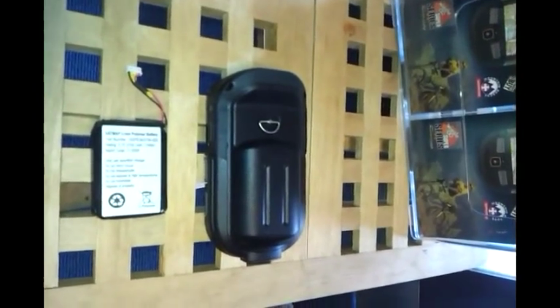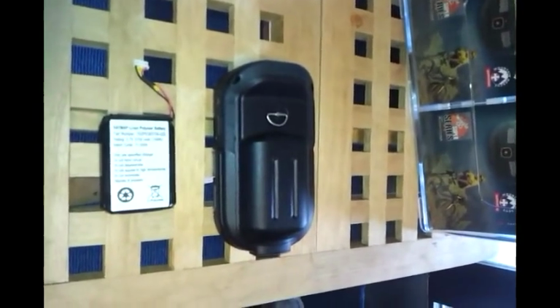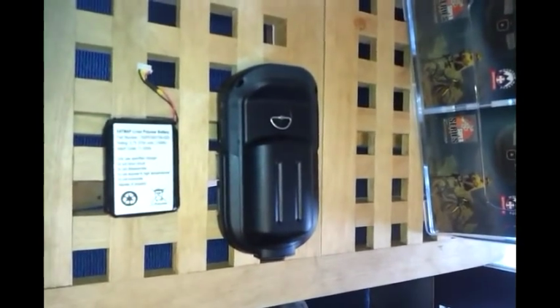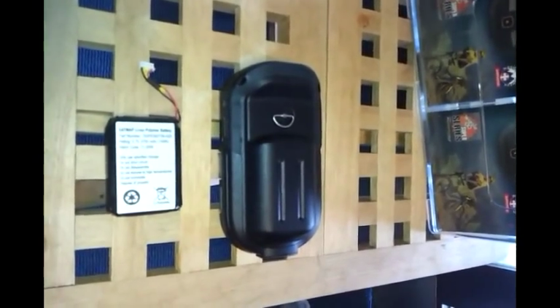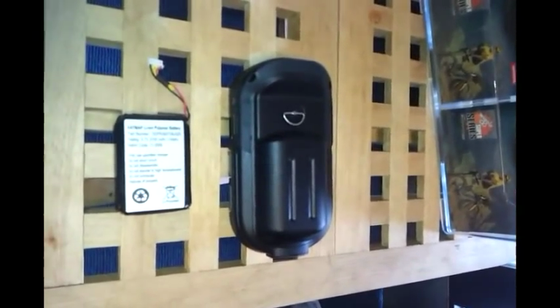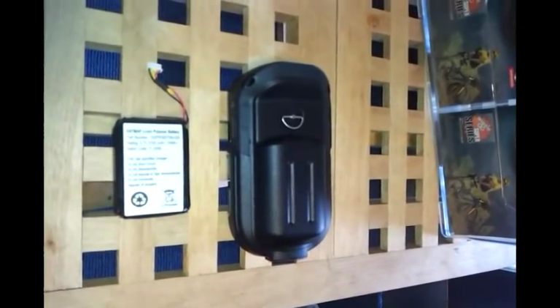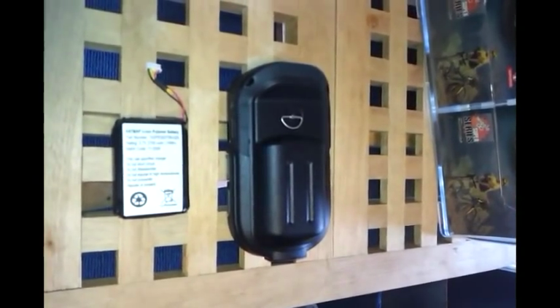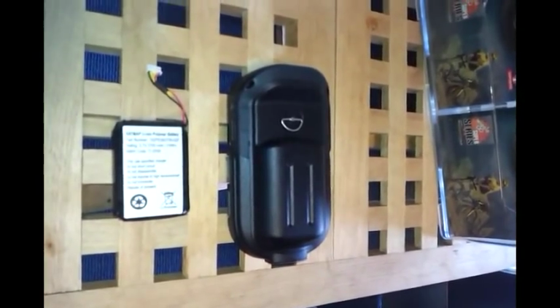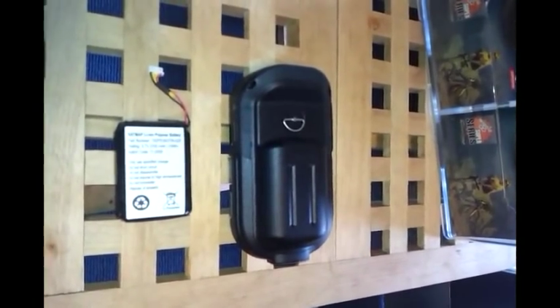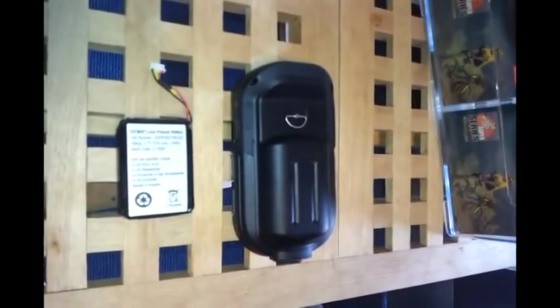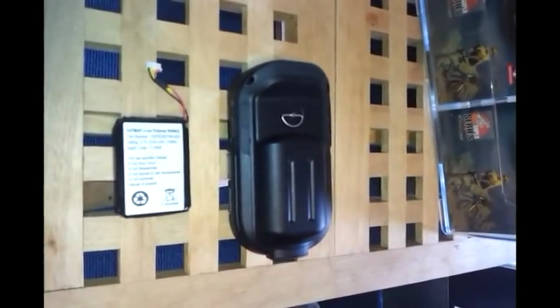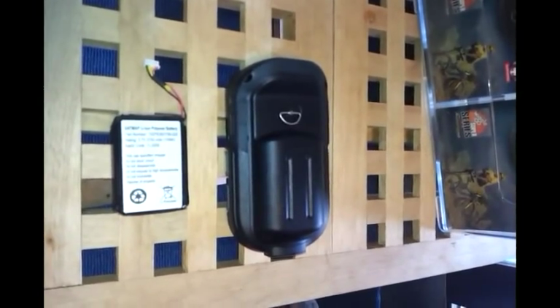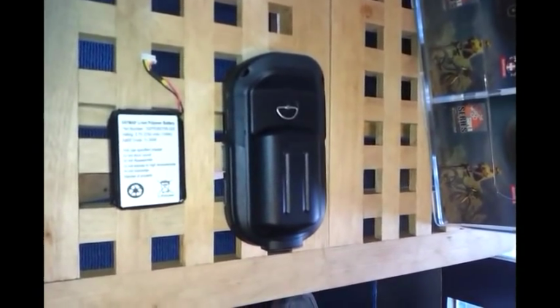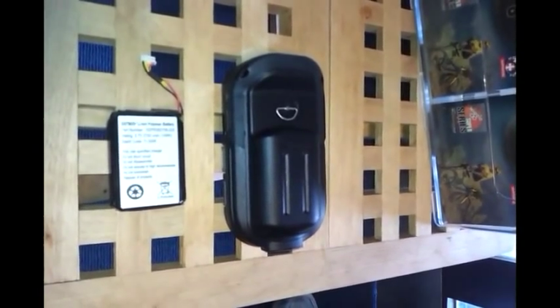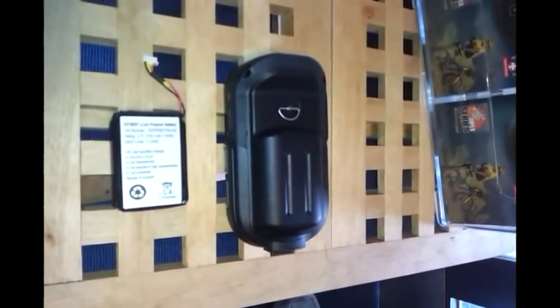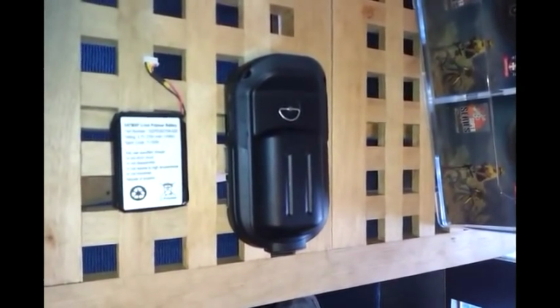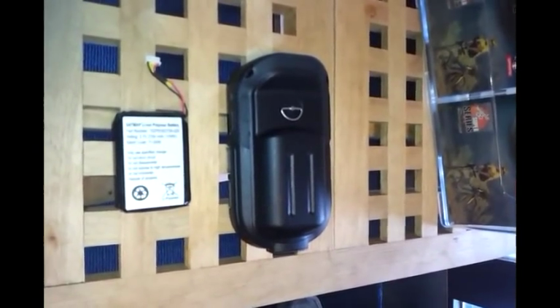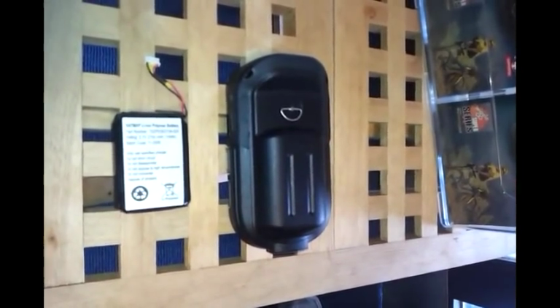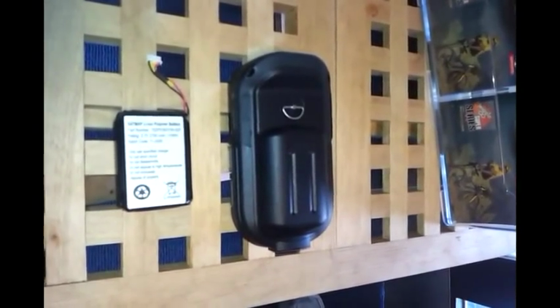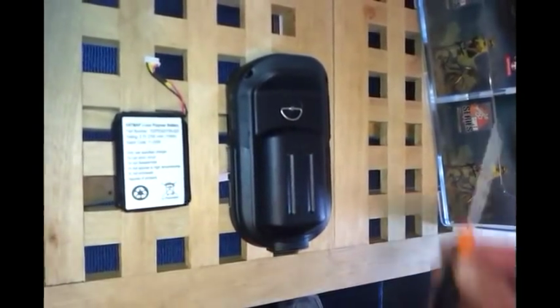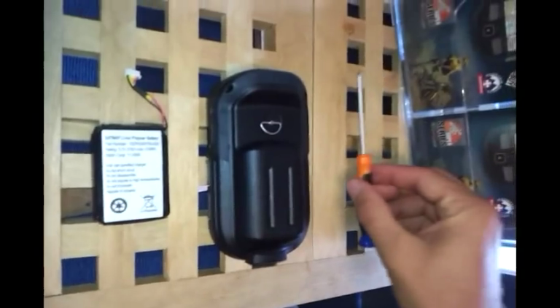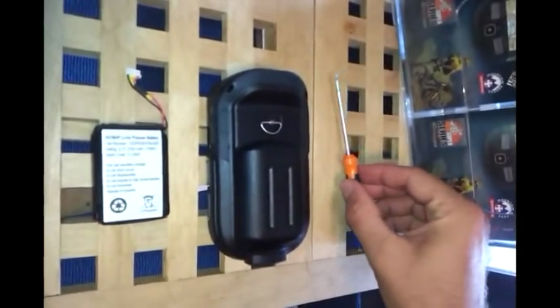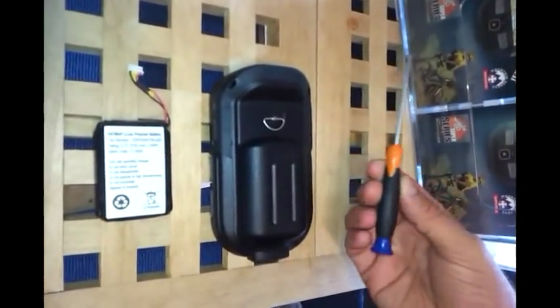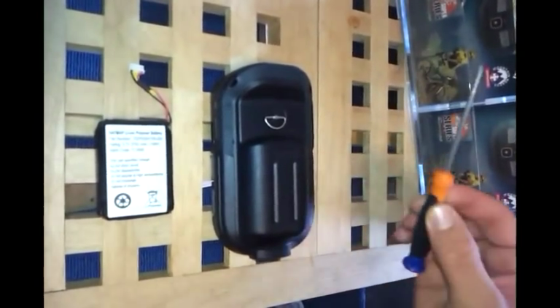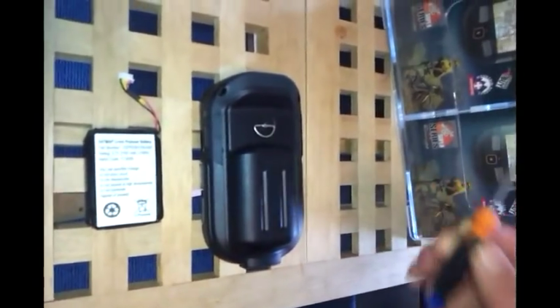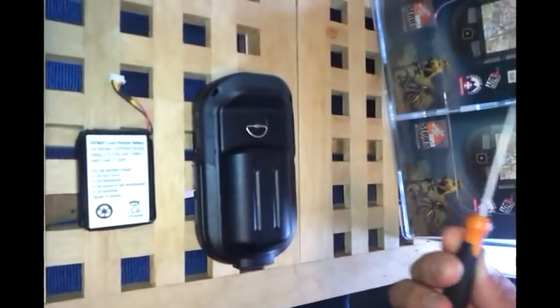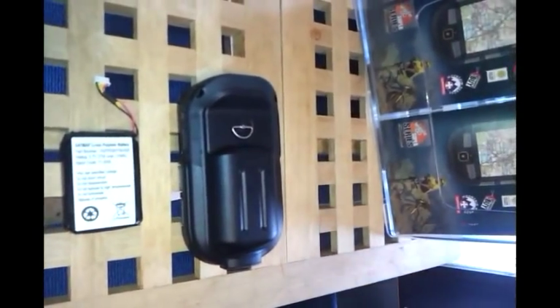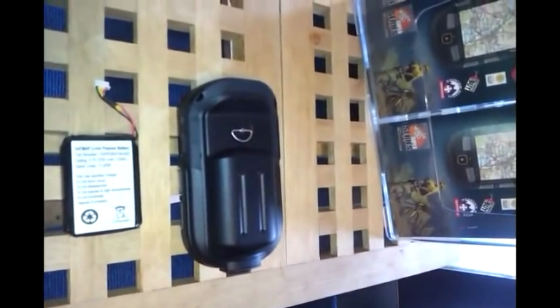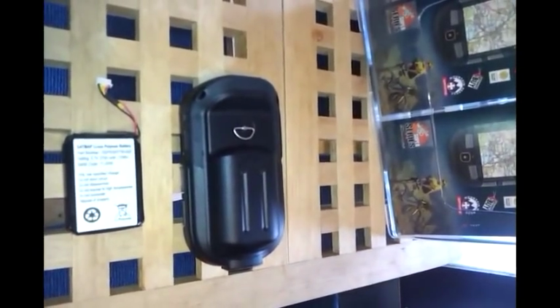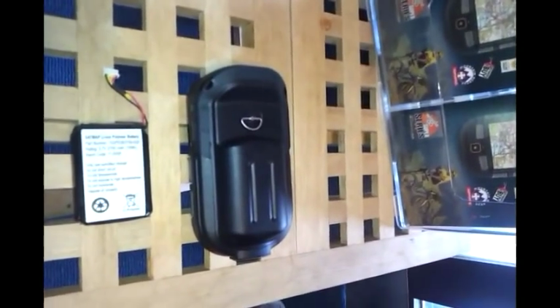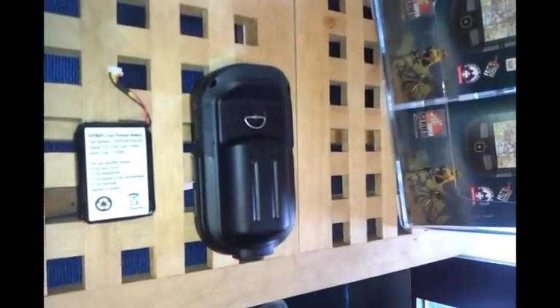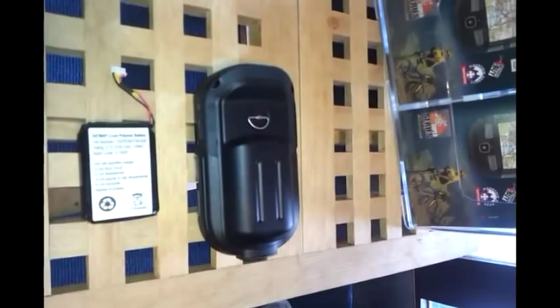Hello and welcome to this video on how to remove the battery carry from the Active 10 and also replace it with the LiPol rechargeable battery that we supply. What you'll need for this is a small flat-headed screwdriver, very similar to the one used to remove the screen cover if you've seen that video as well.